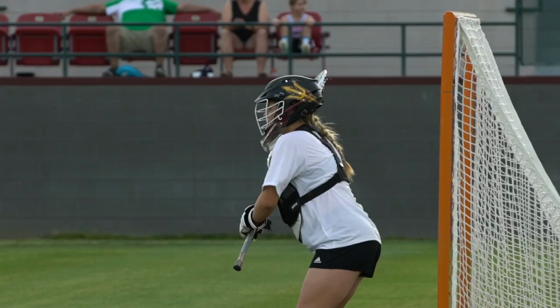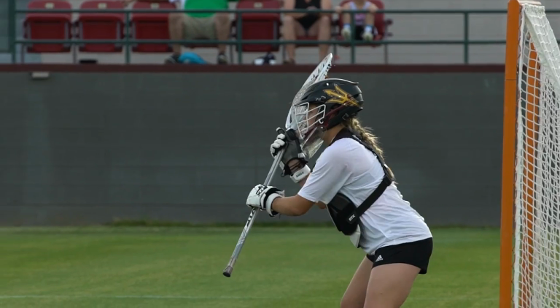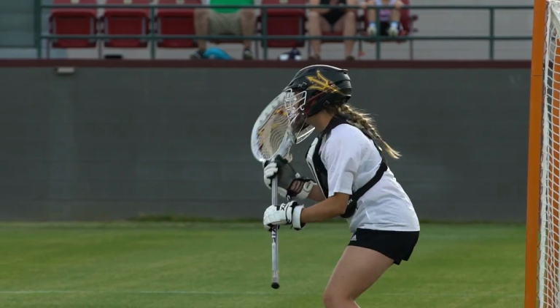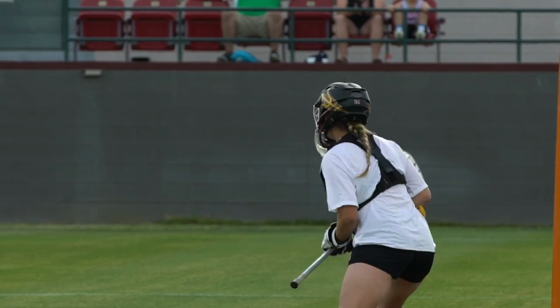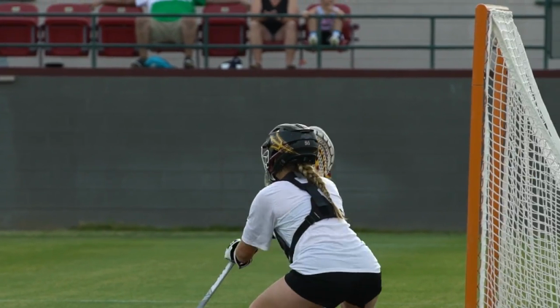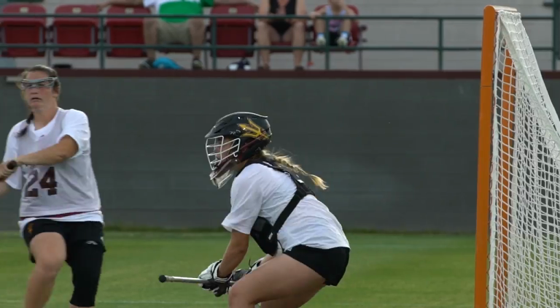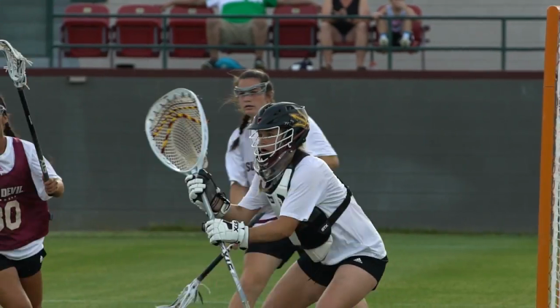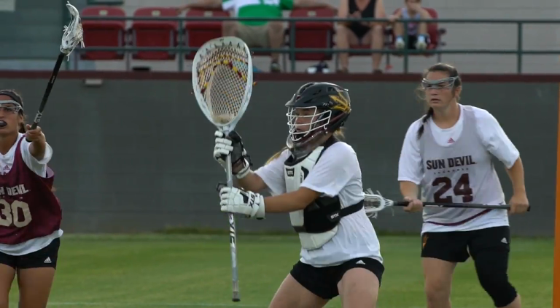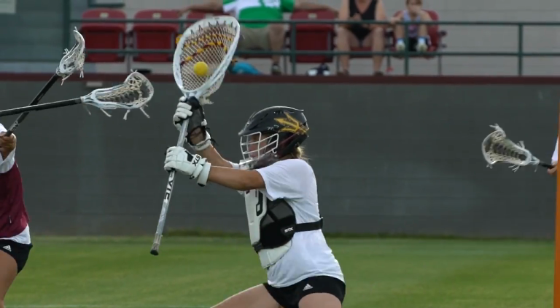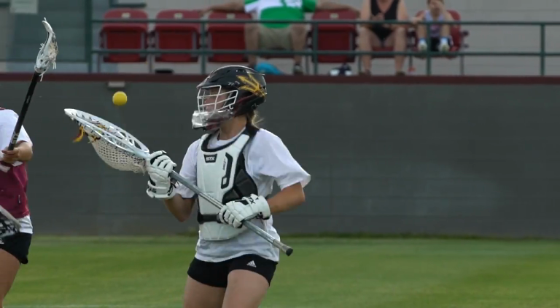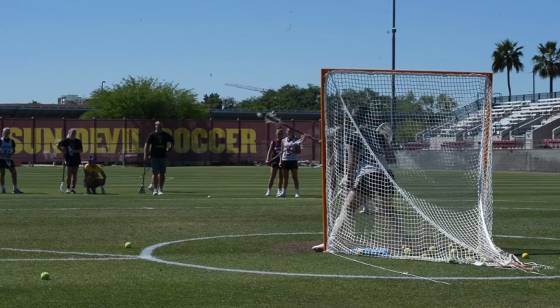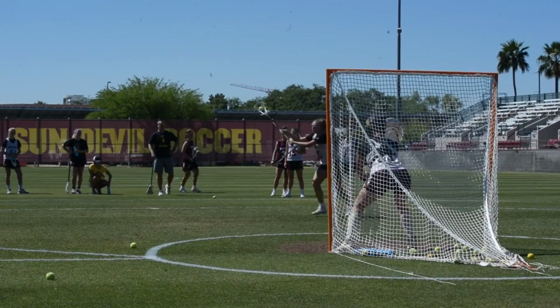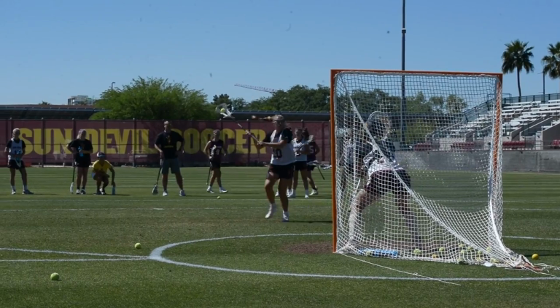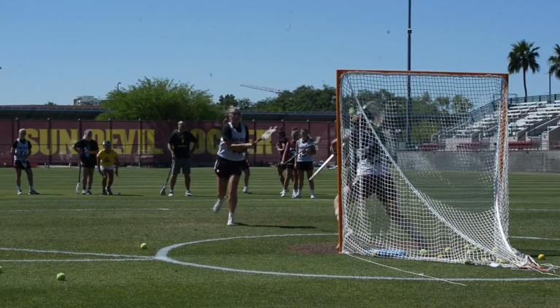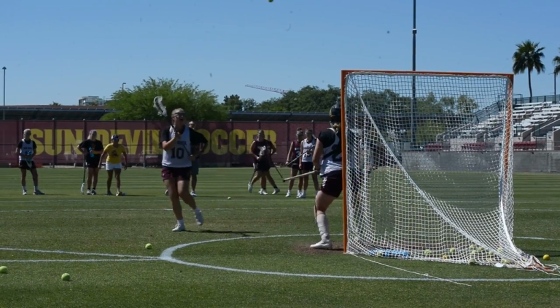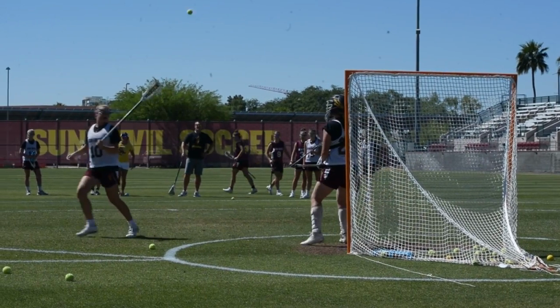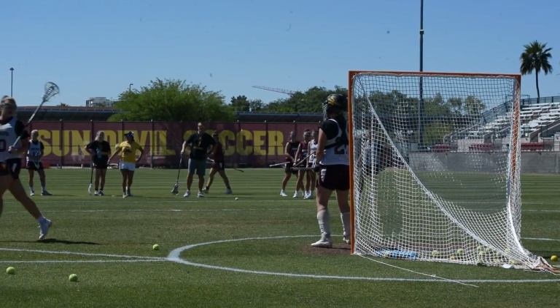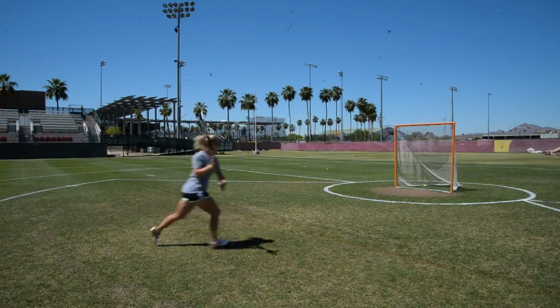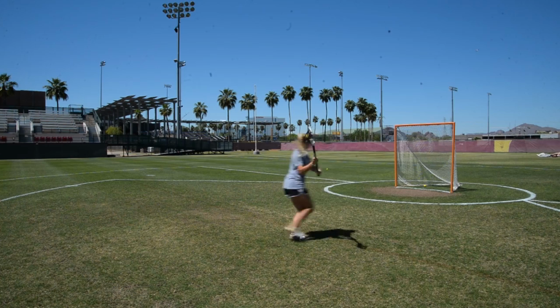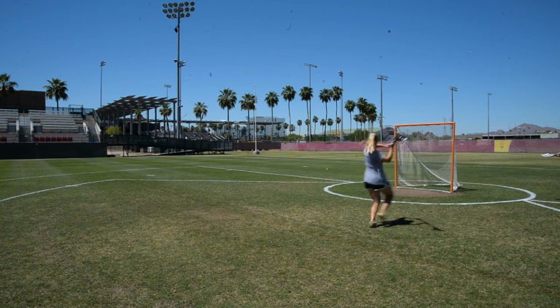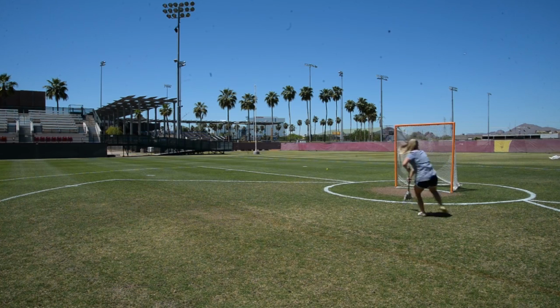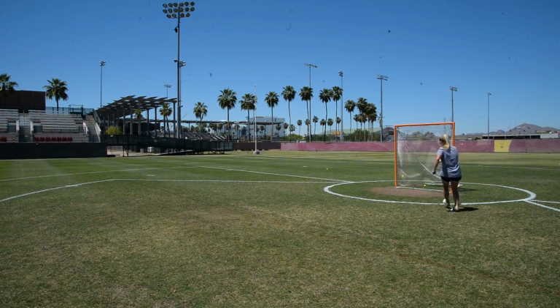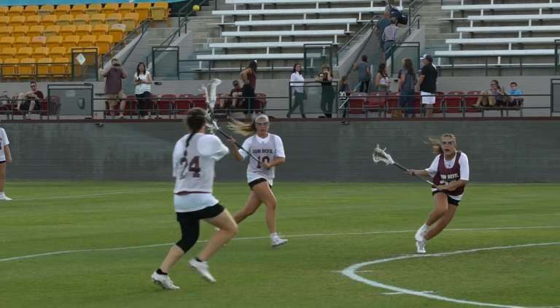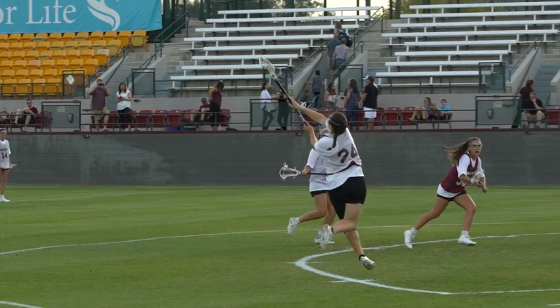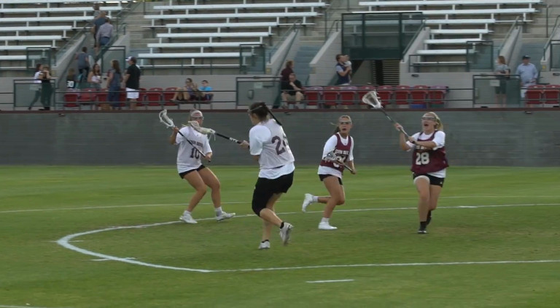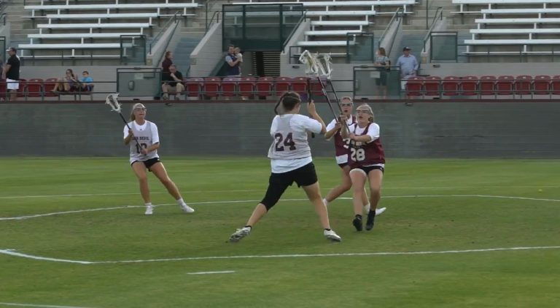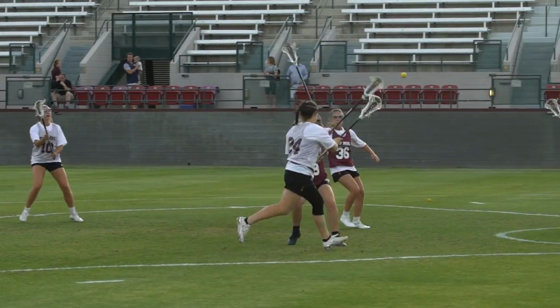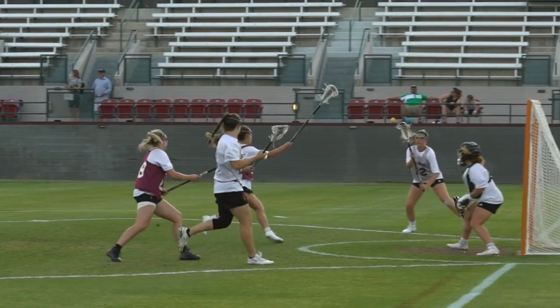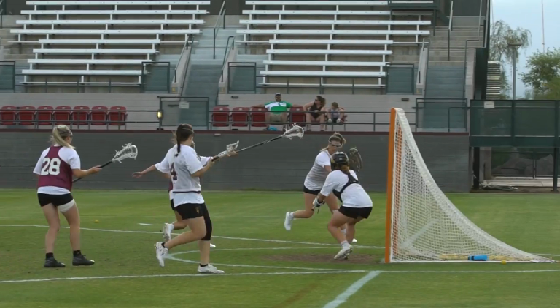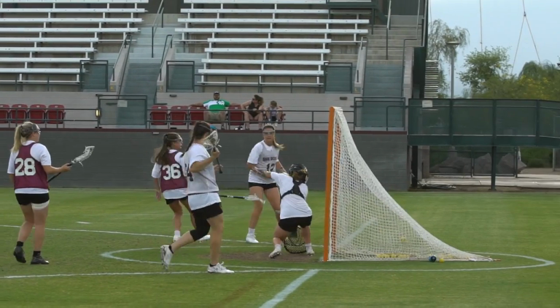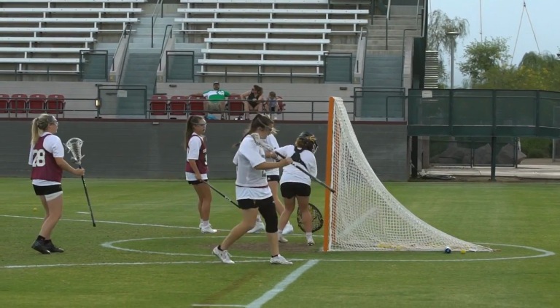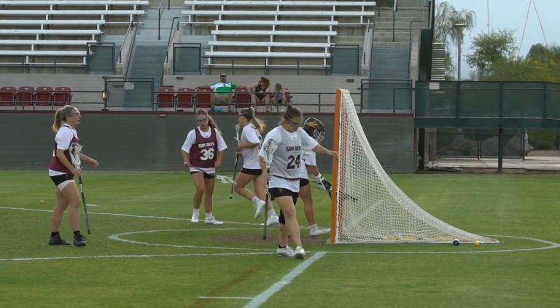This is where all the action happens in the game of women's lacrosse. The goal cage is six by six. You obviously want to aim towards the corners — that is first and foremost going to be harder for any goalkeeper to save.